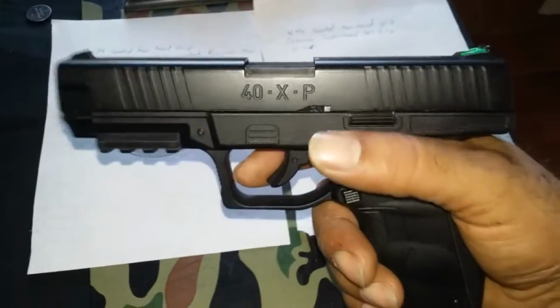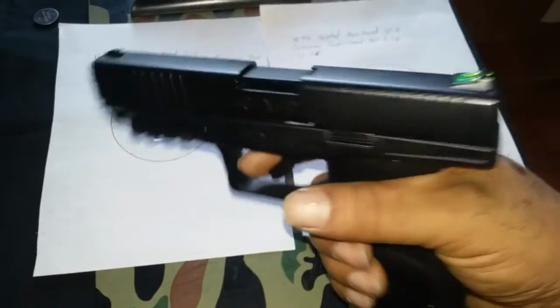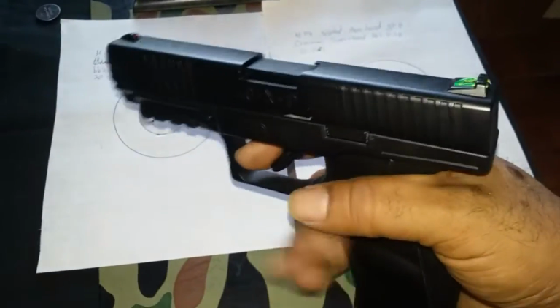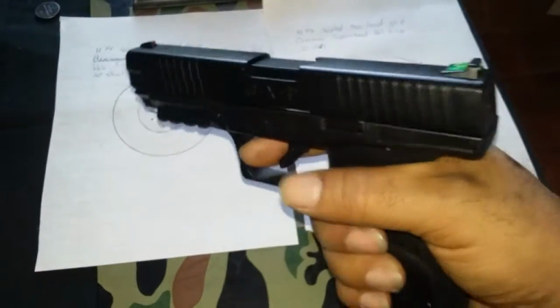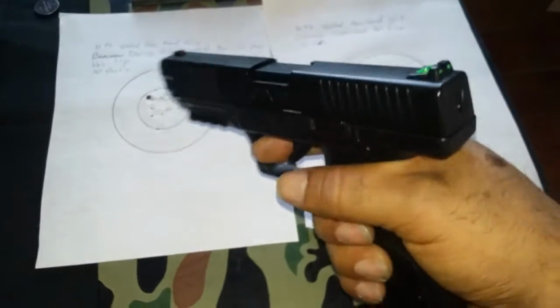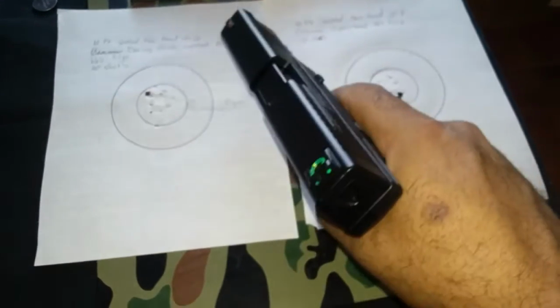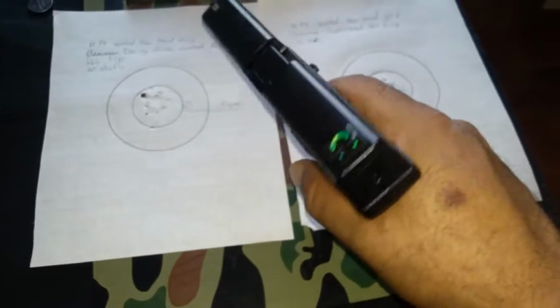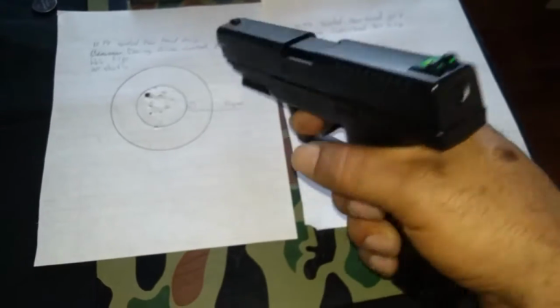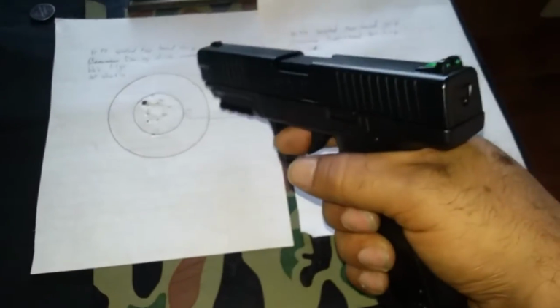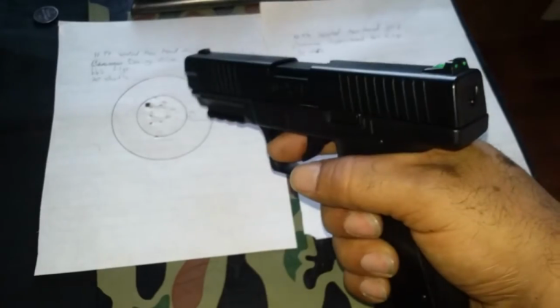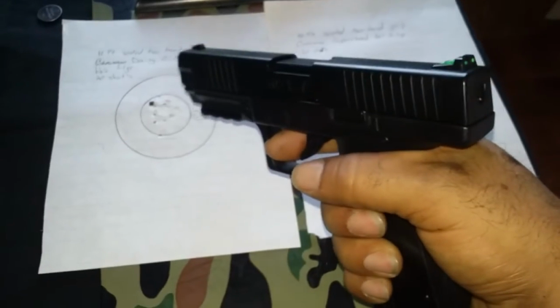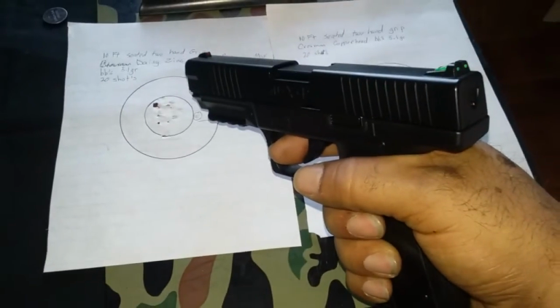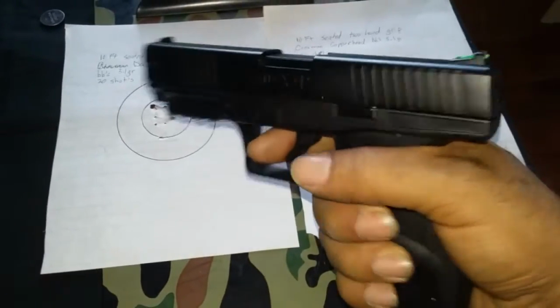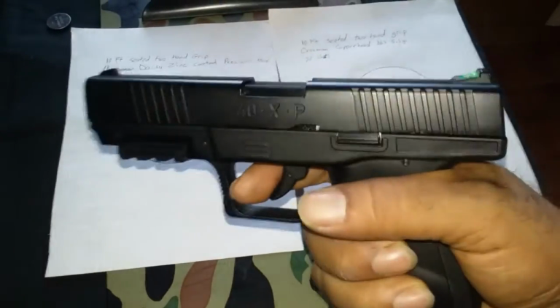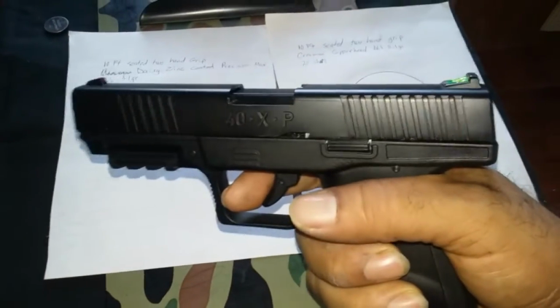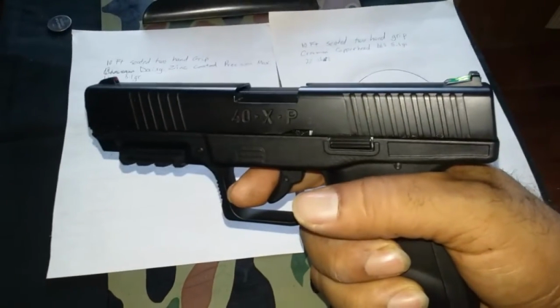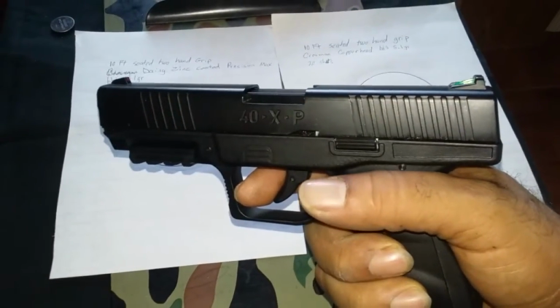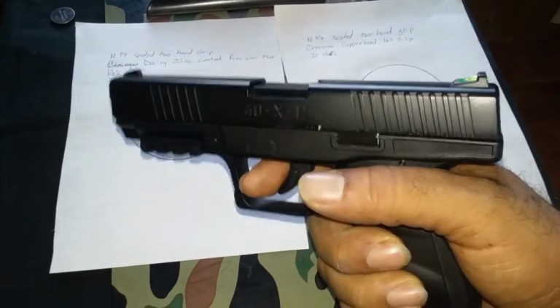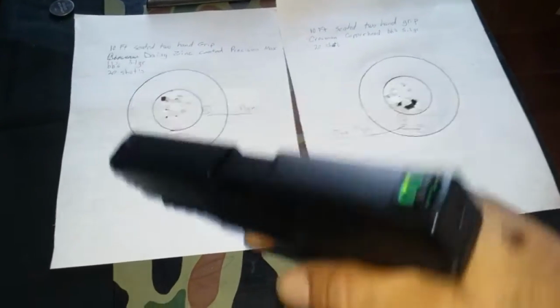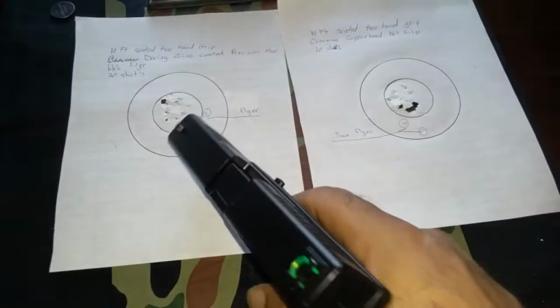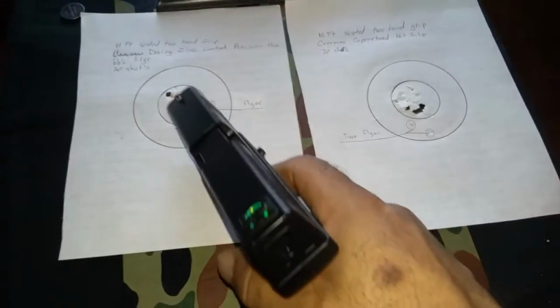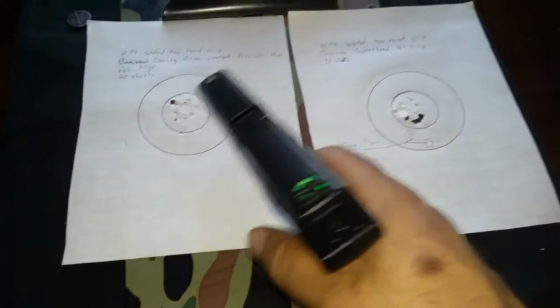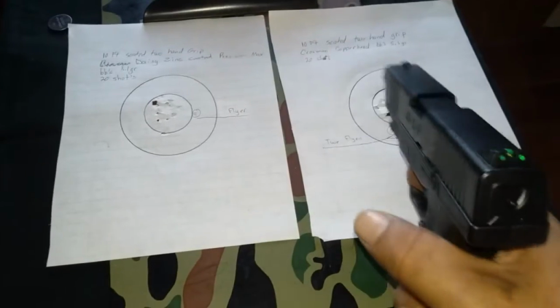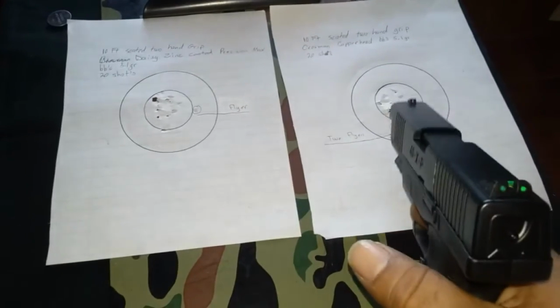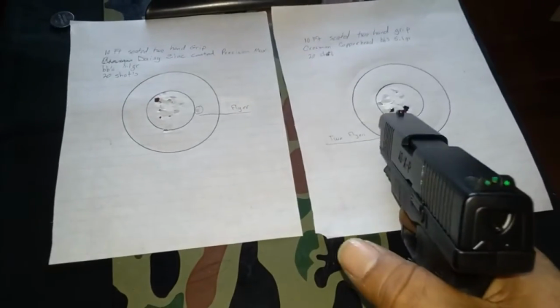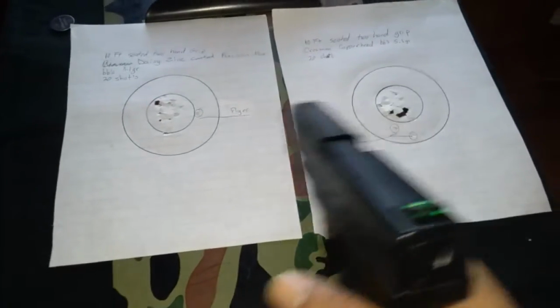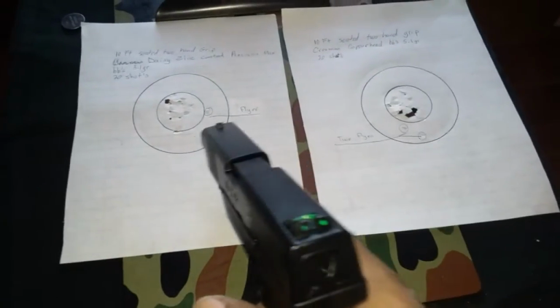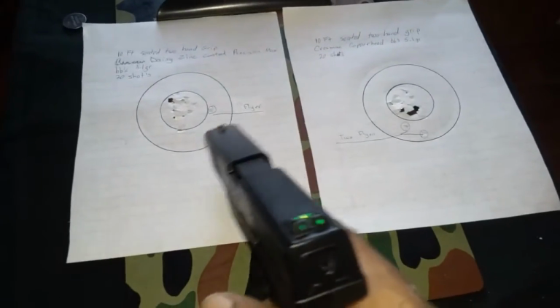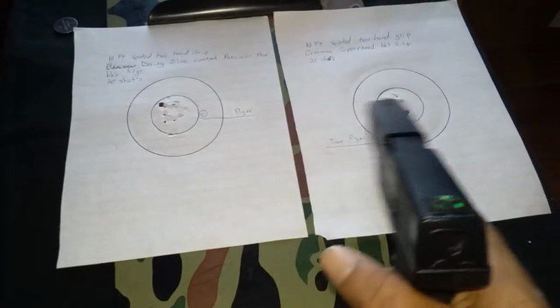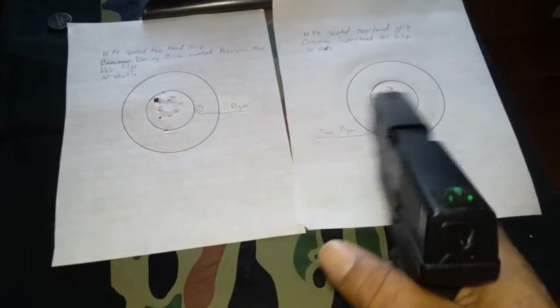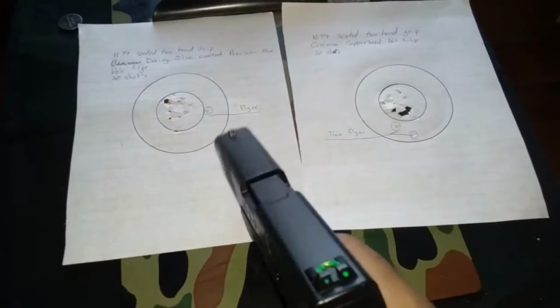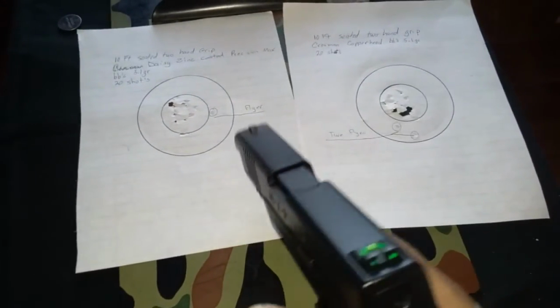Good, realistic, solid weight. The blowback has a hard kick to it. And it's pretty decent in the accuracy department.